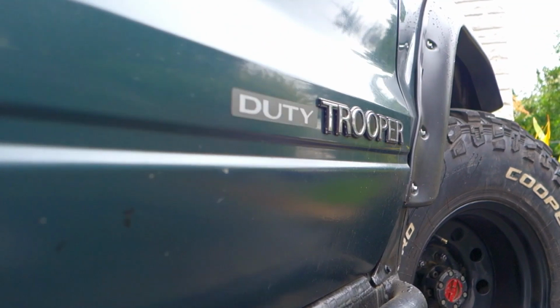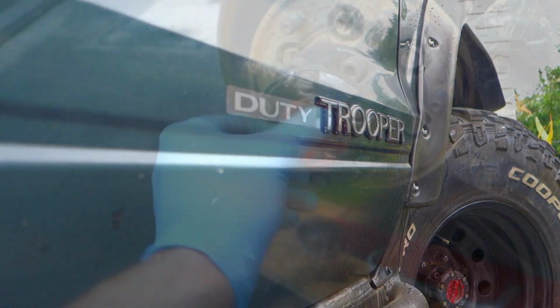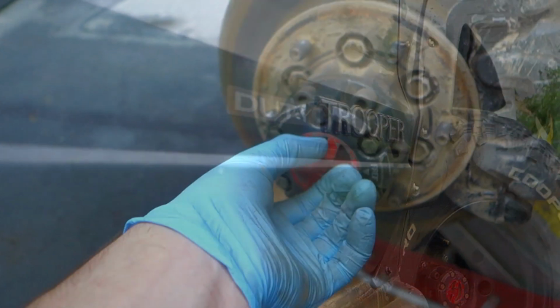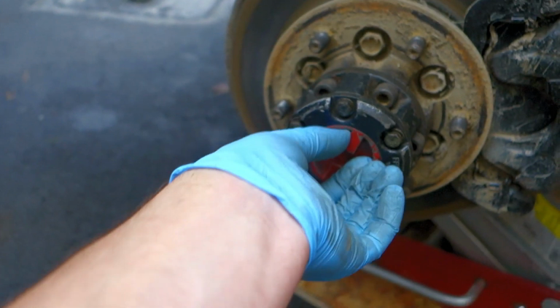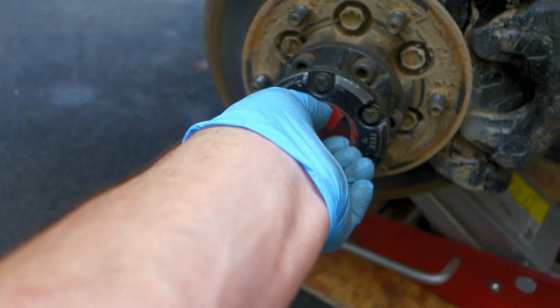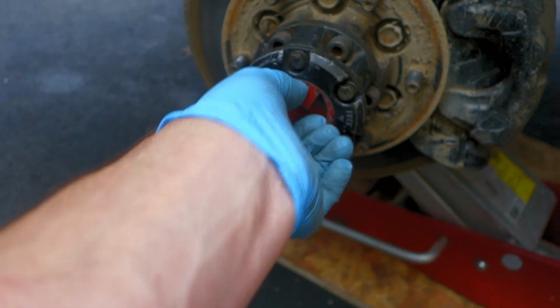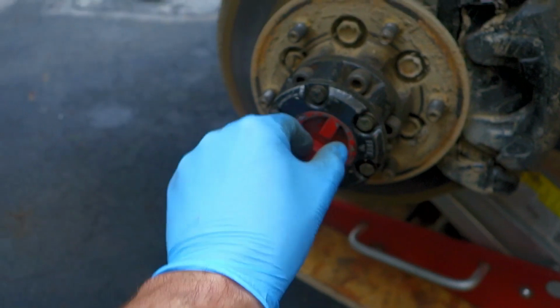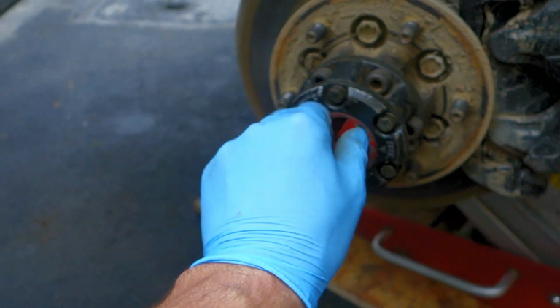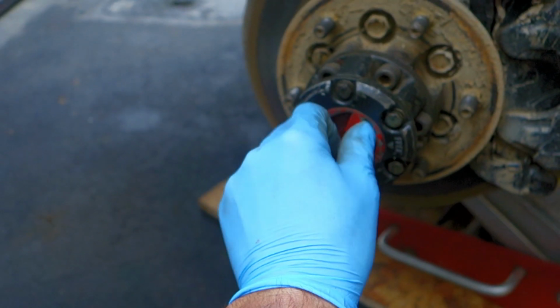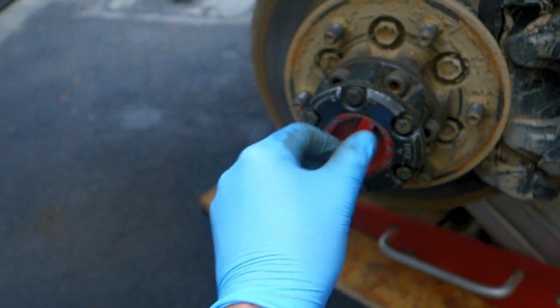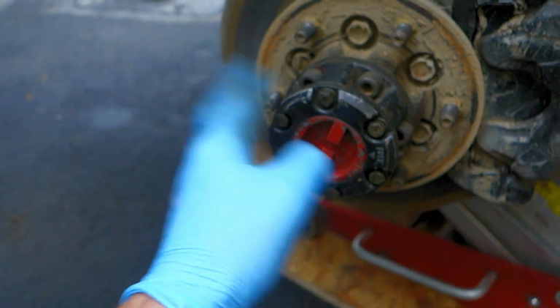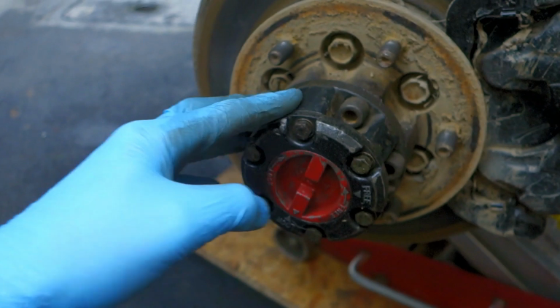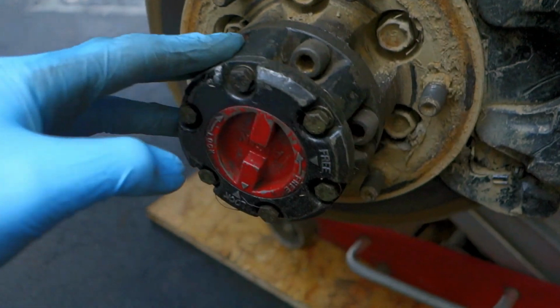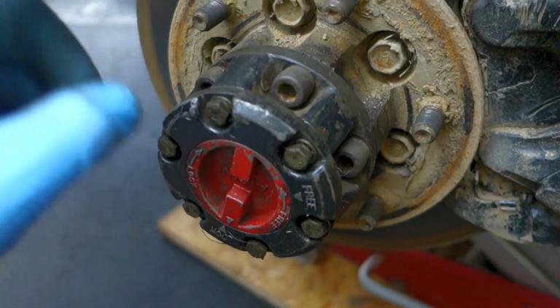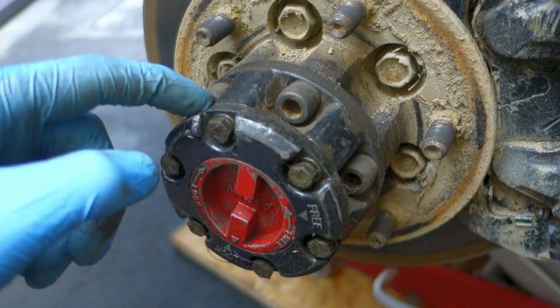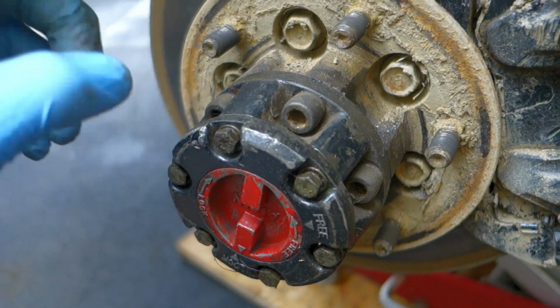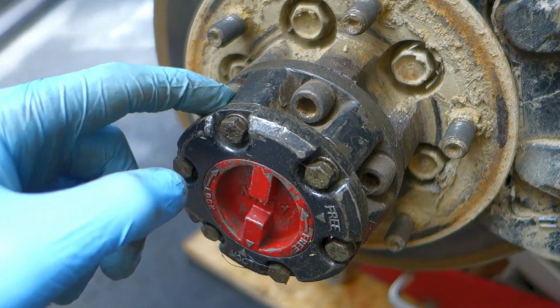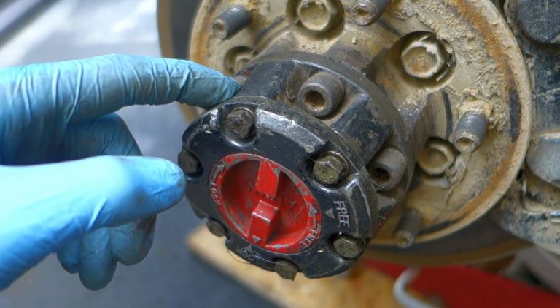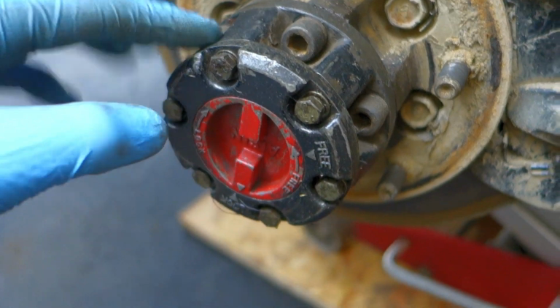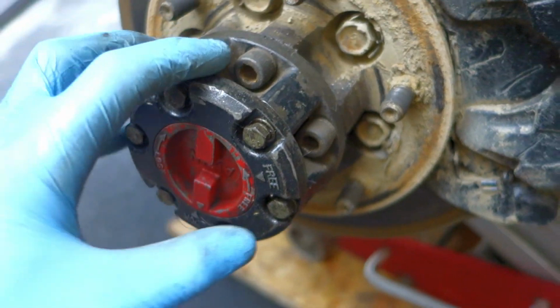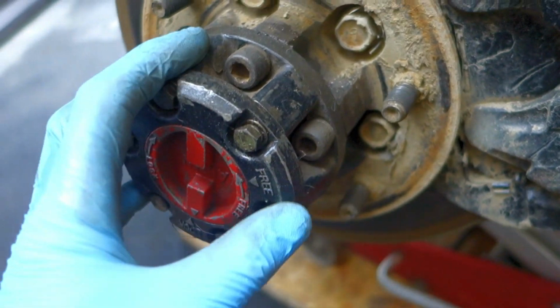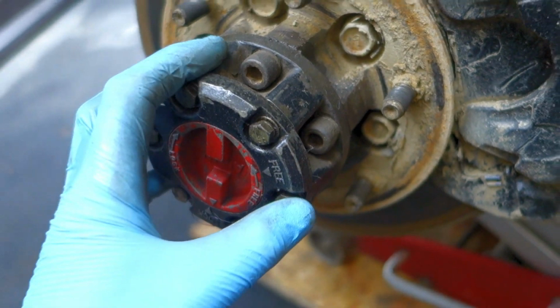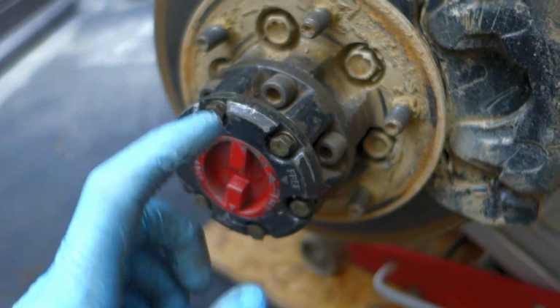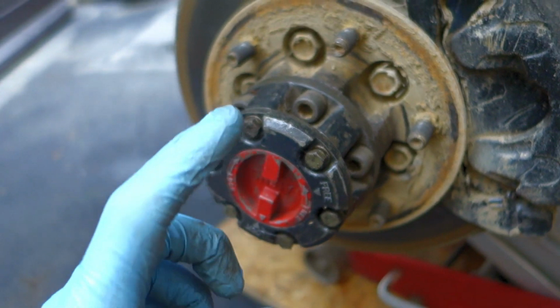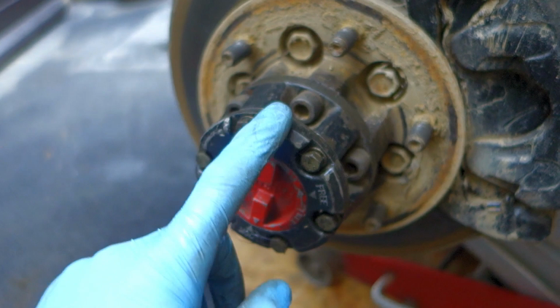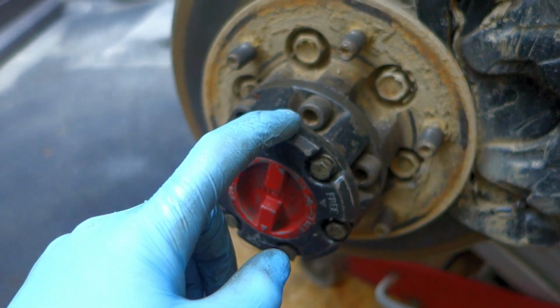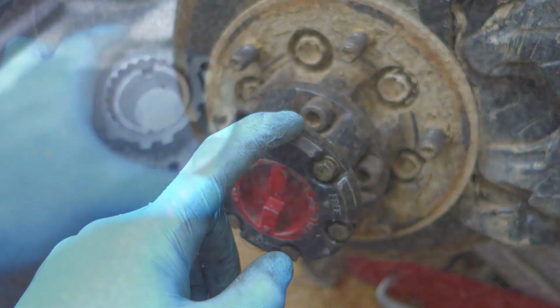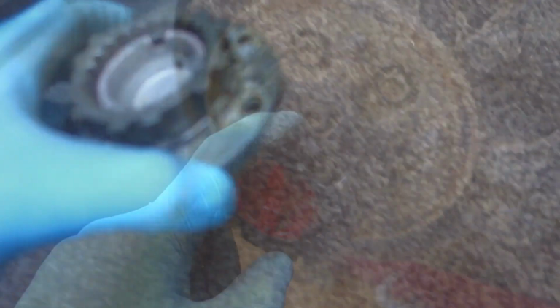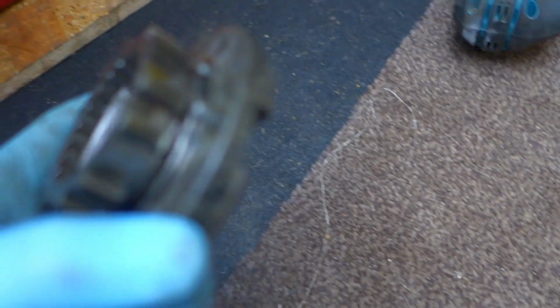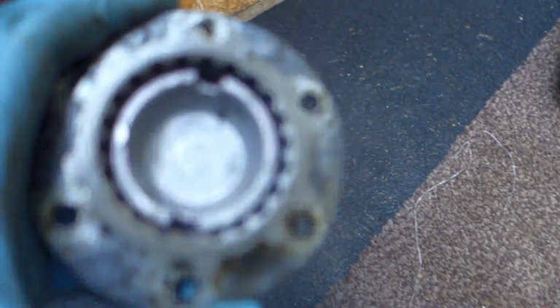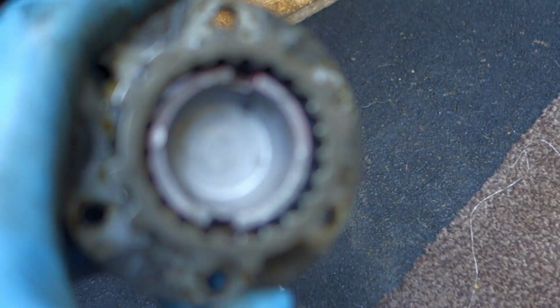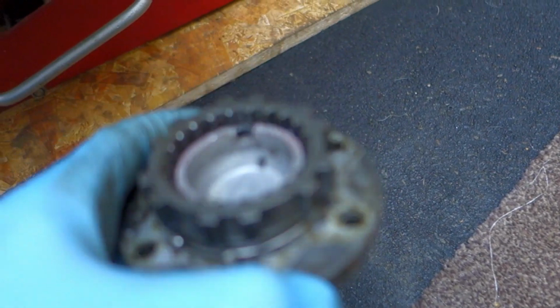They're pretty stiff so I want to tear them apart, clean them because I guarantee there's probably loads of mud and shit inside there. Let's get those off. Caps off - they weren't full of shit which is good.